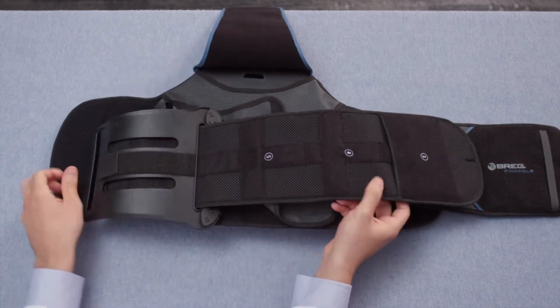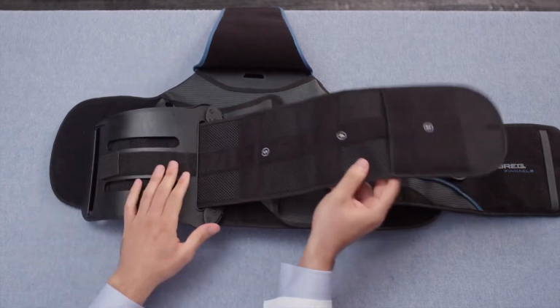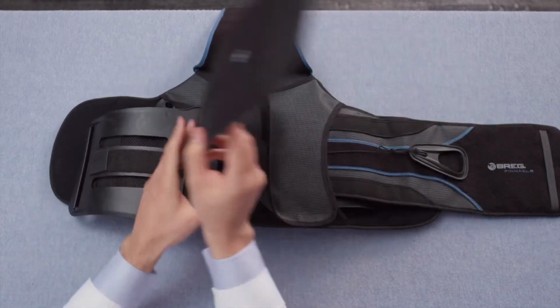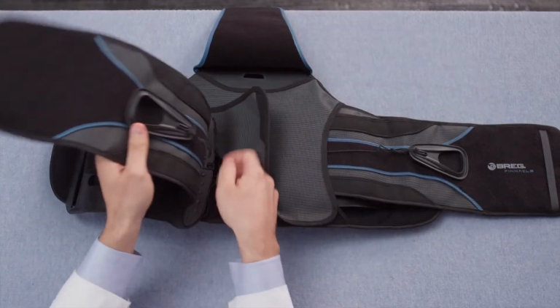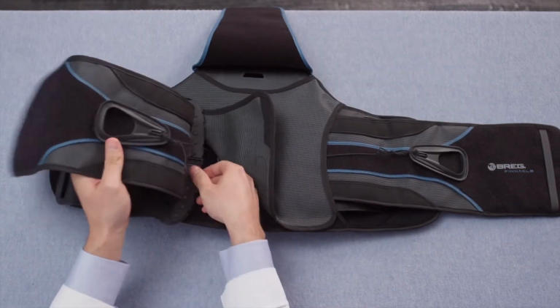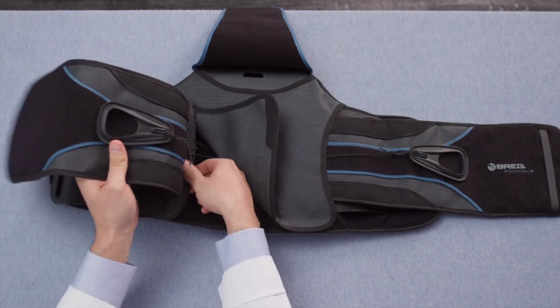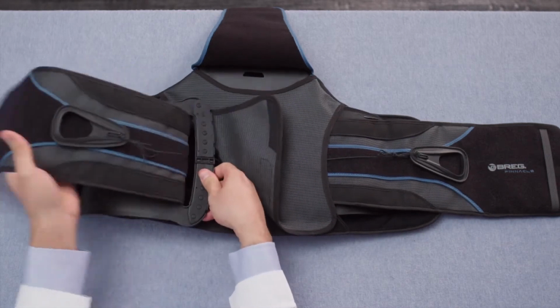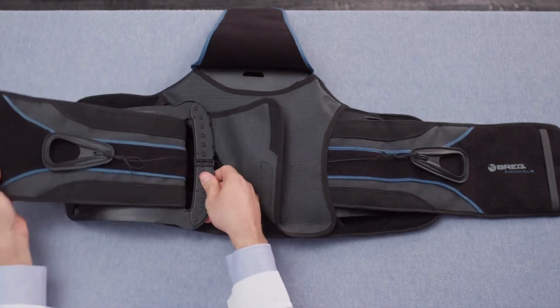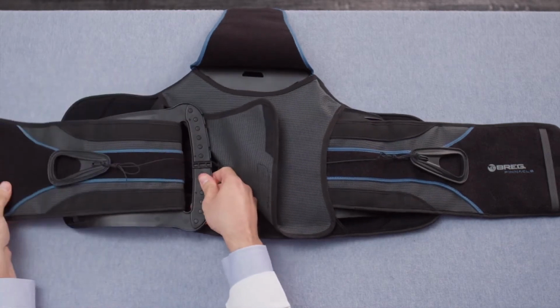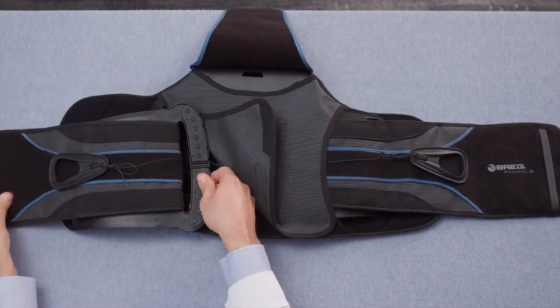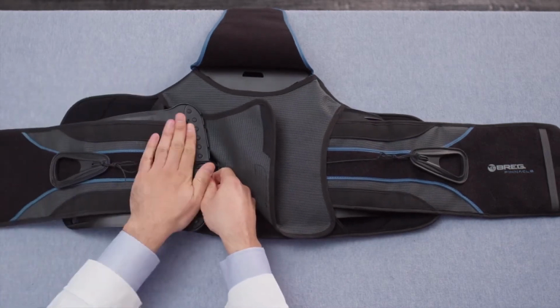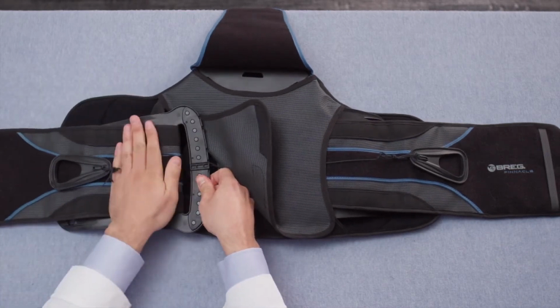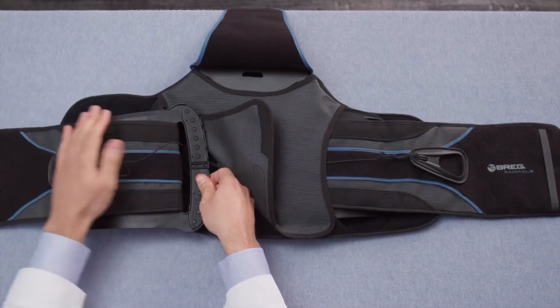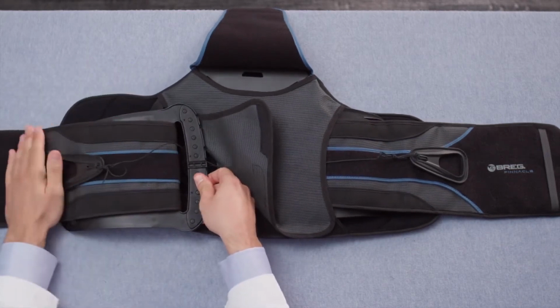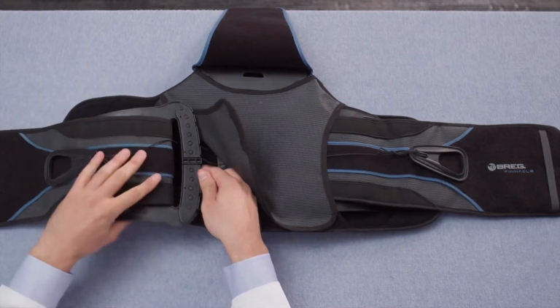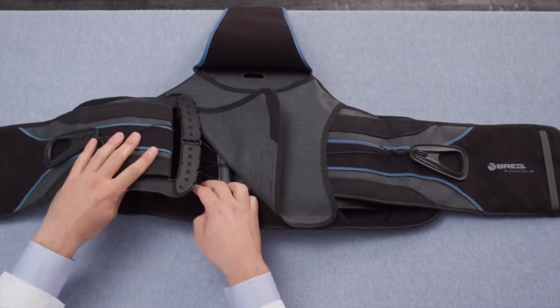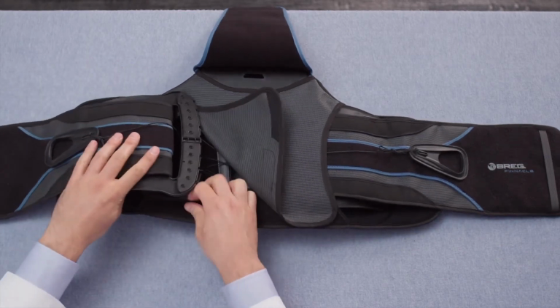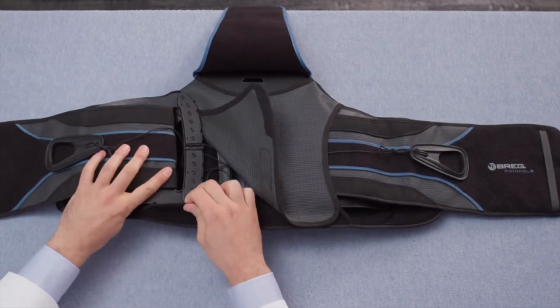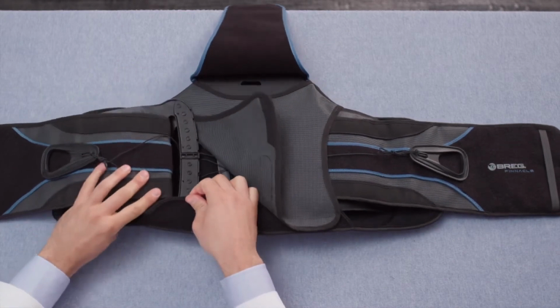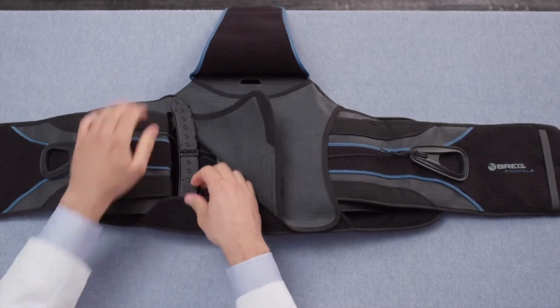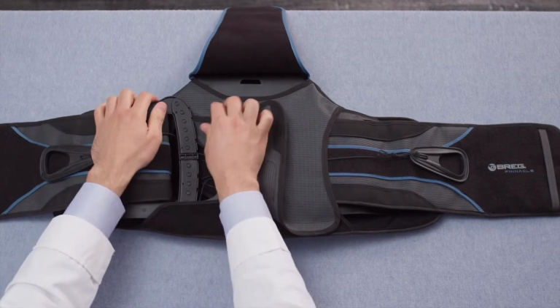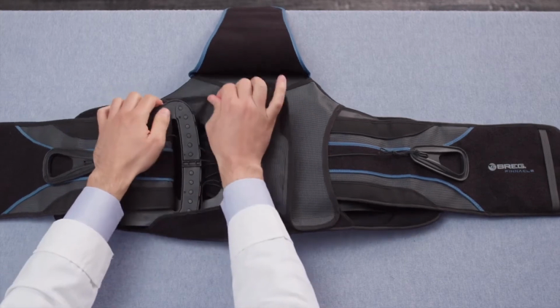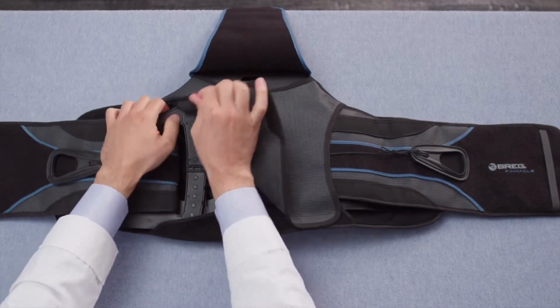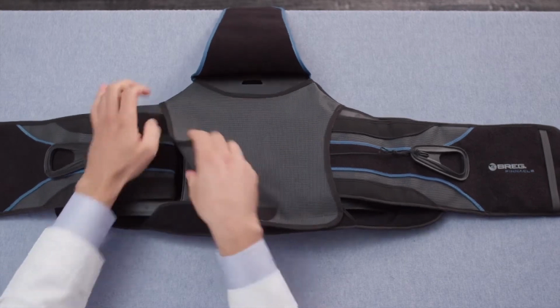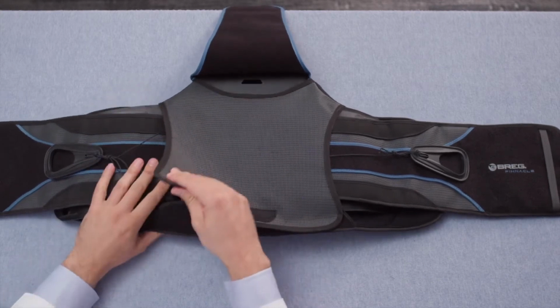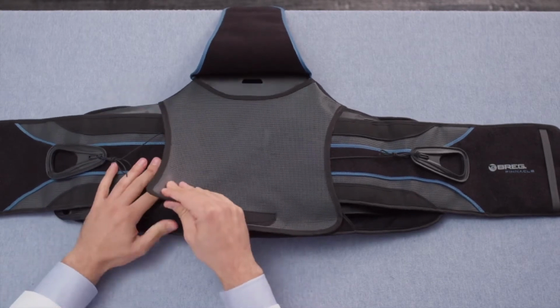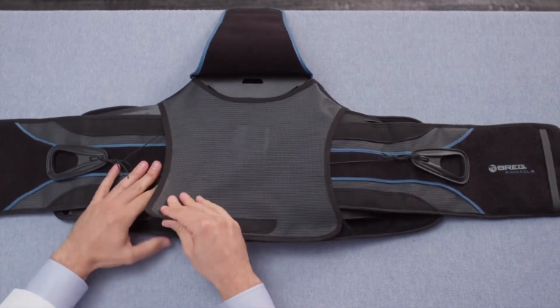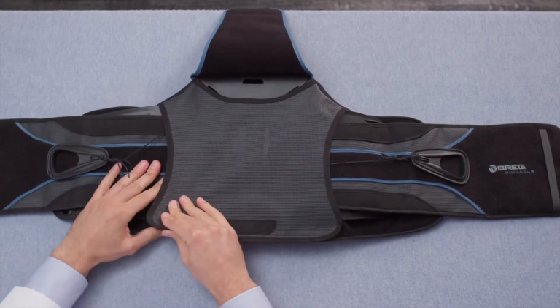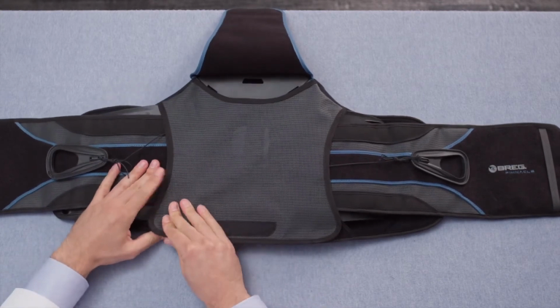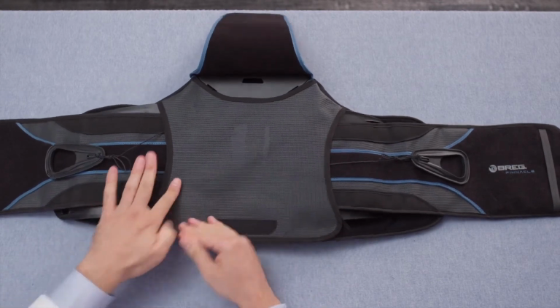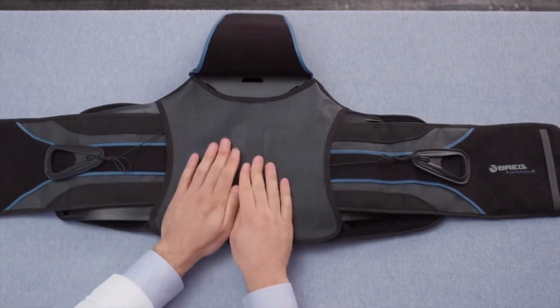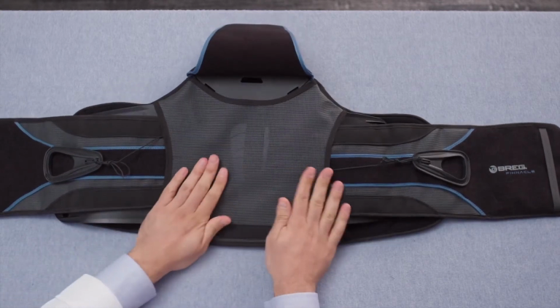Then lay this belt panel back where it originally was and close the back cover. Ensure that the back cover is pulled tightly as you engage the hook and loop at the bottom corner of the back cover.